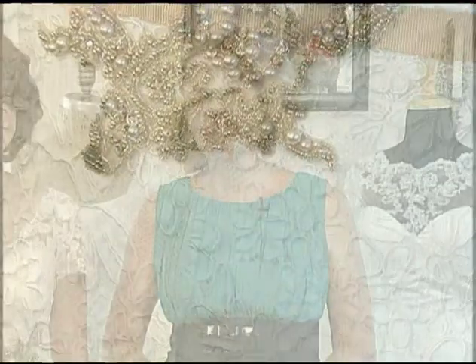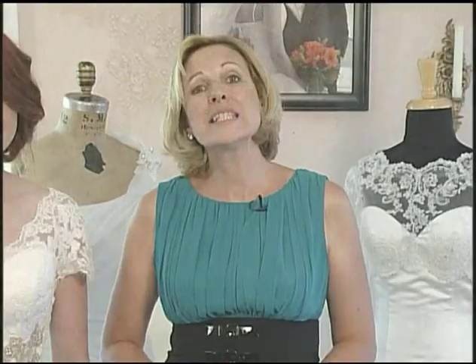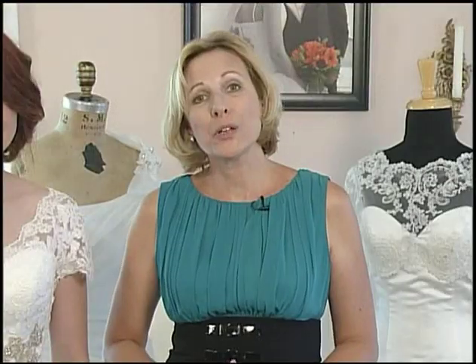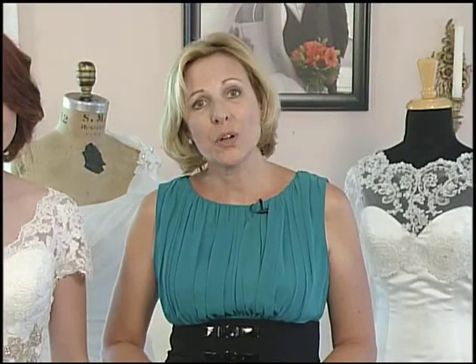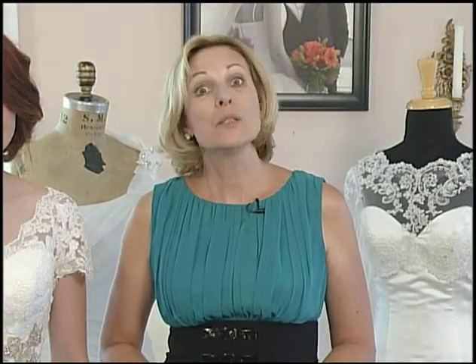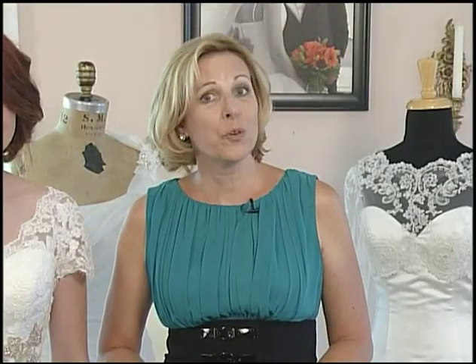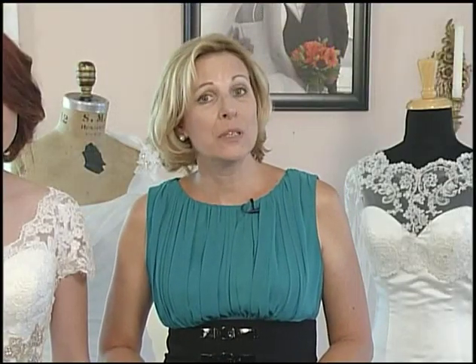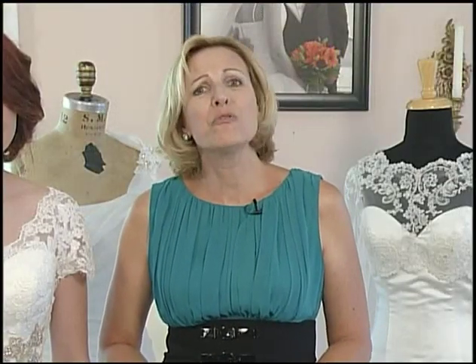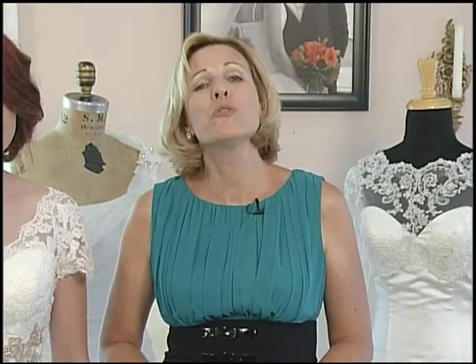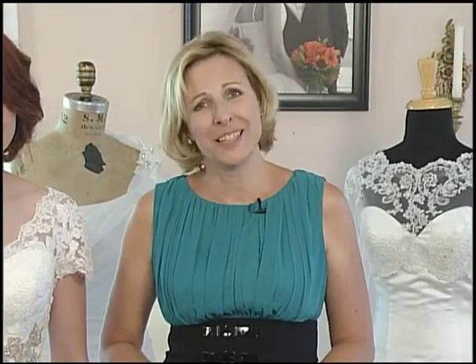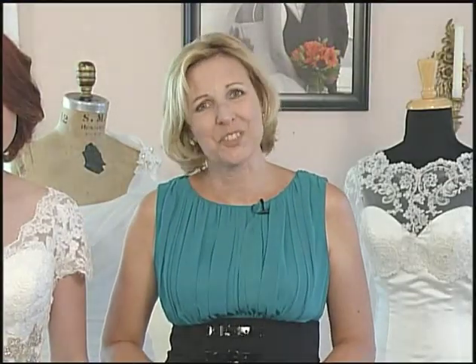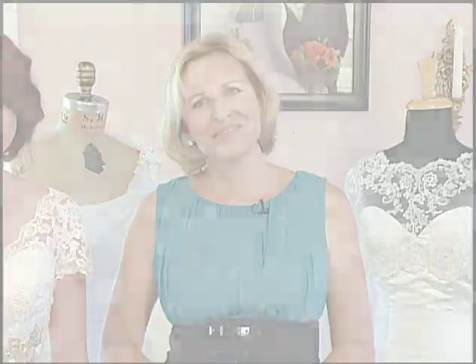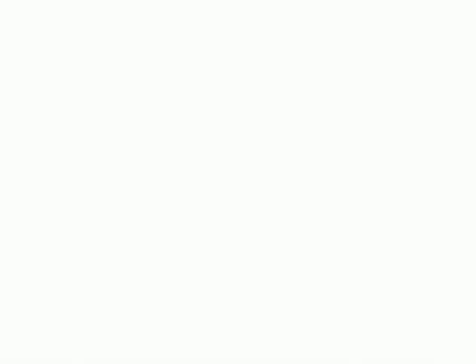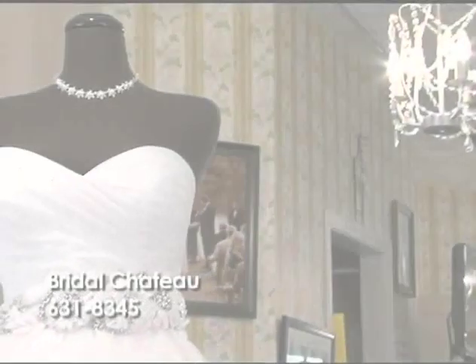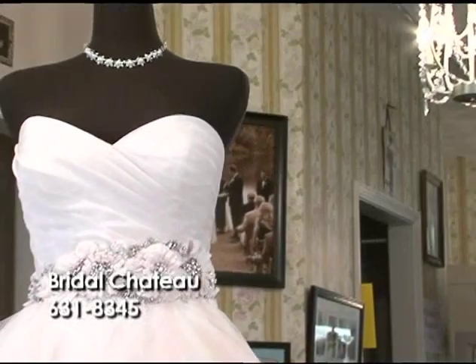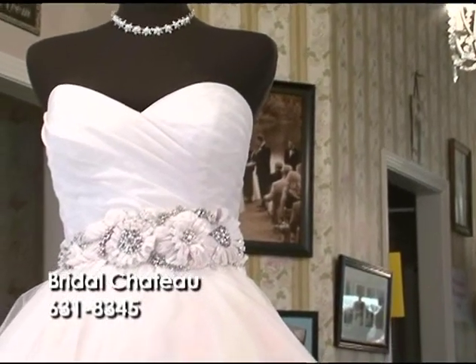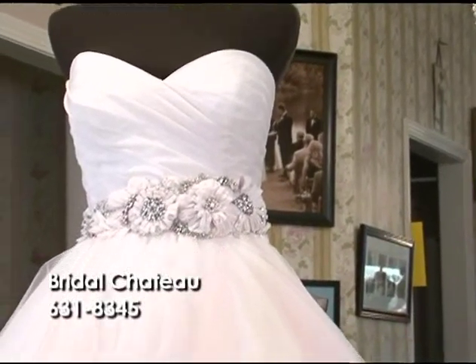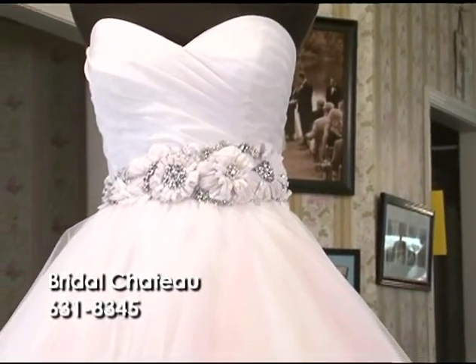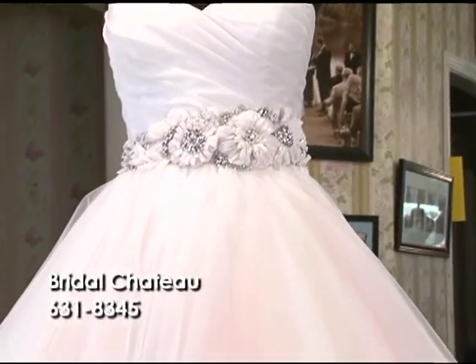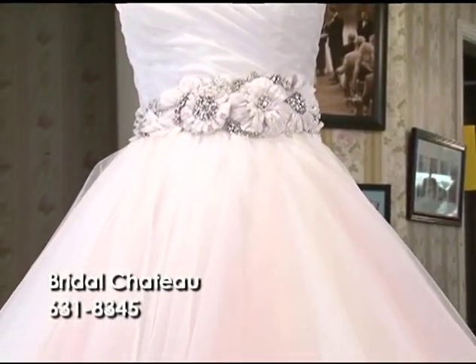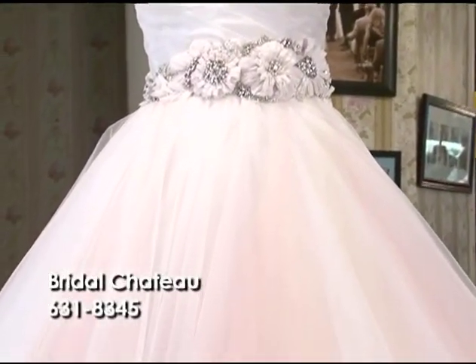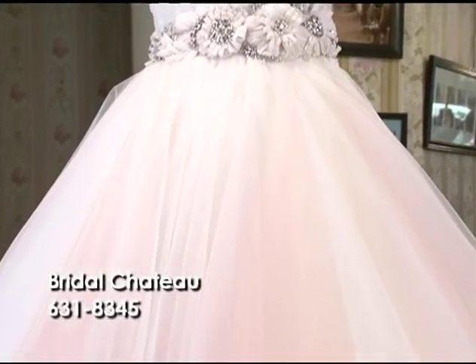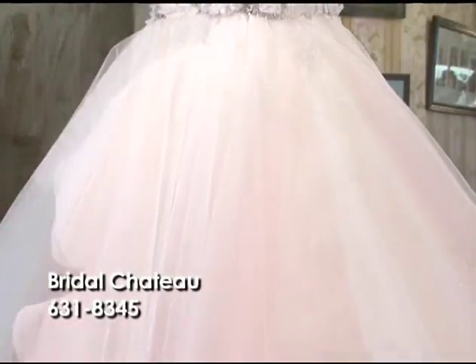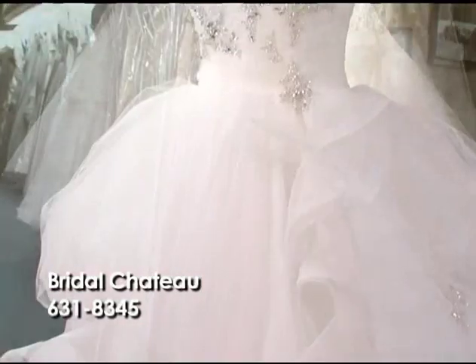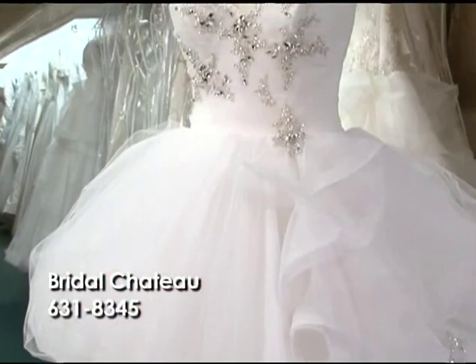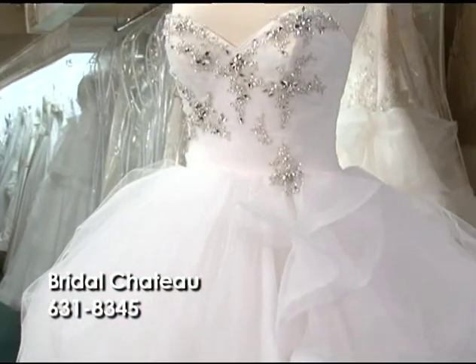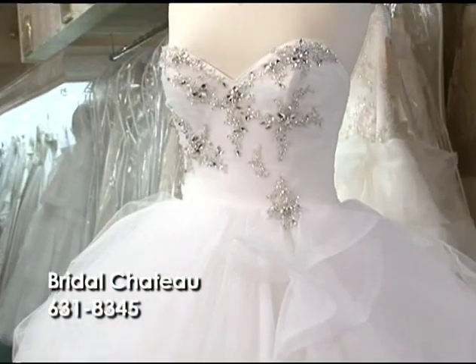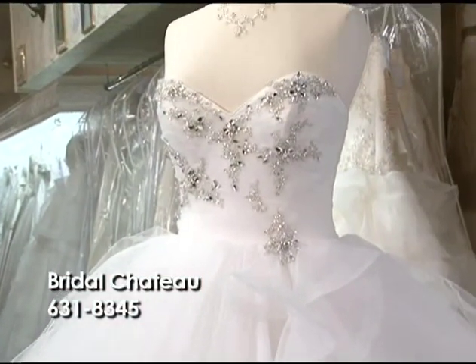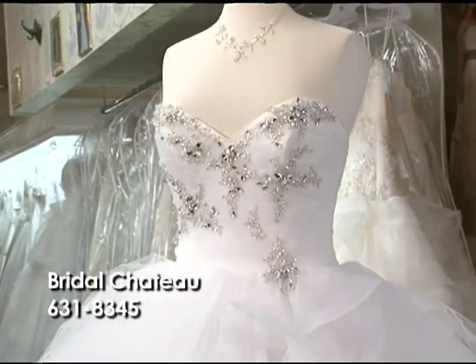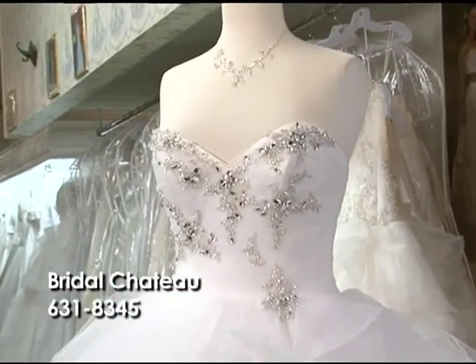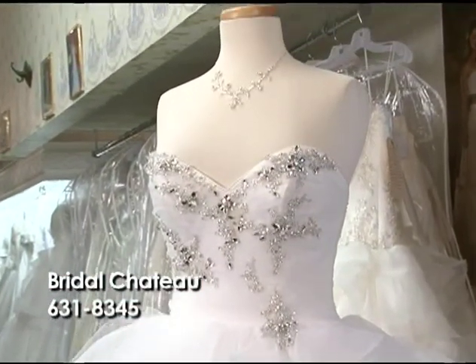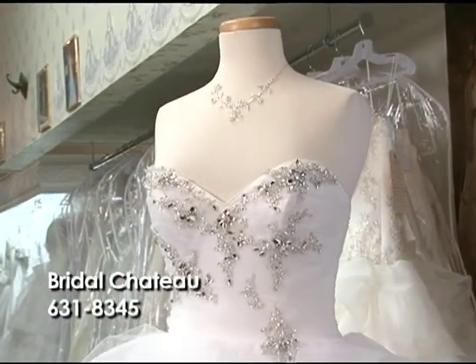Call us at the Bridal Chateau to make your appointment so we can find the perfect neckline for you. Bridal Chateau is known for its wide selection and commission-free sales staff. Our consultants truly care about their customers and strive to put a dream together for her.